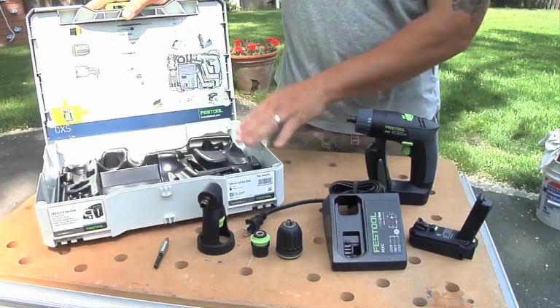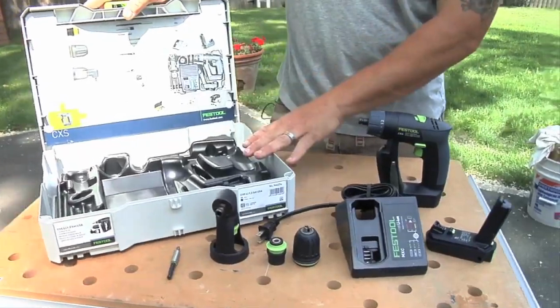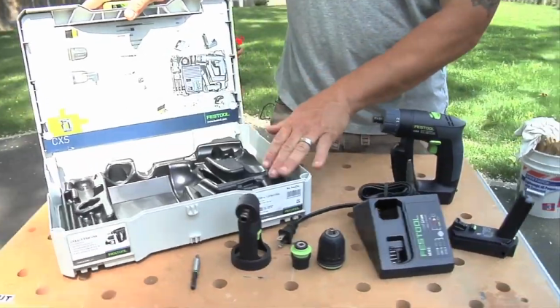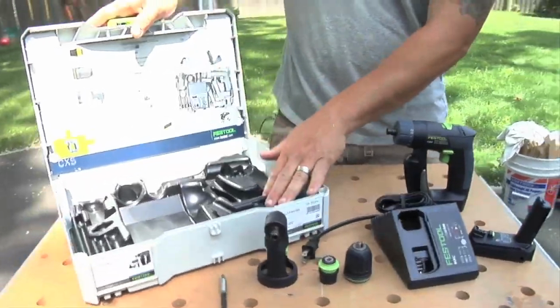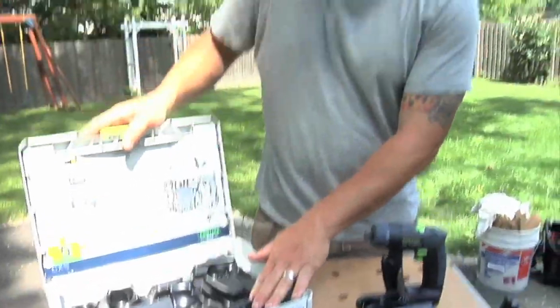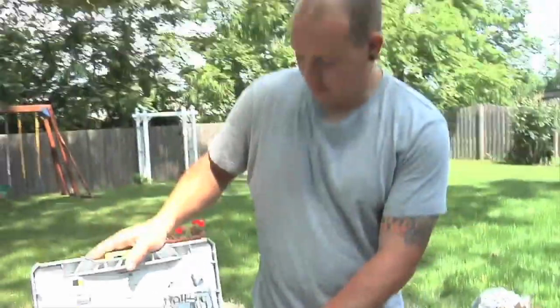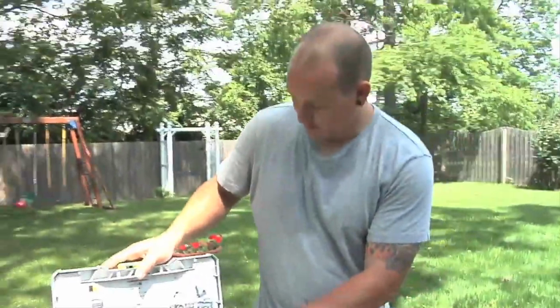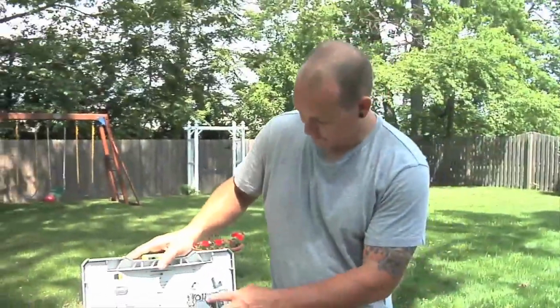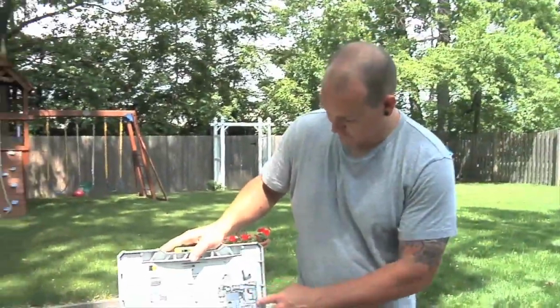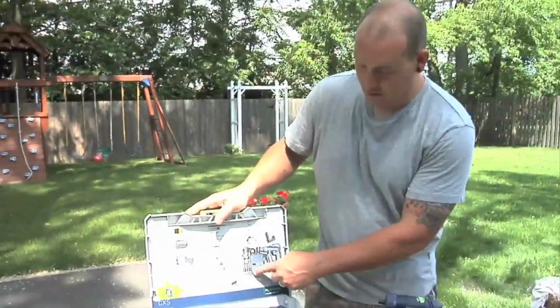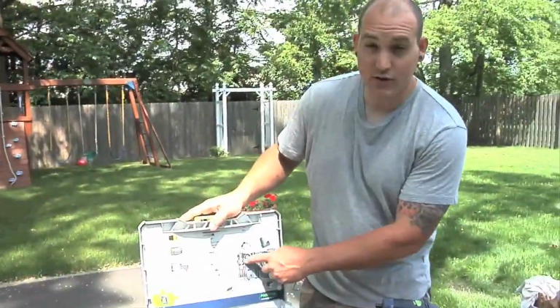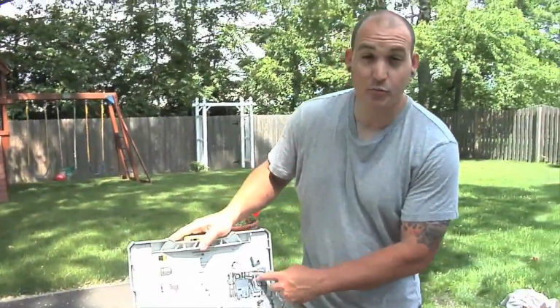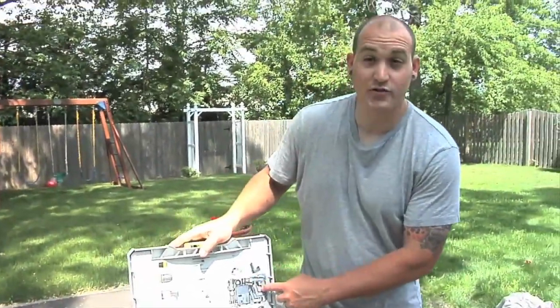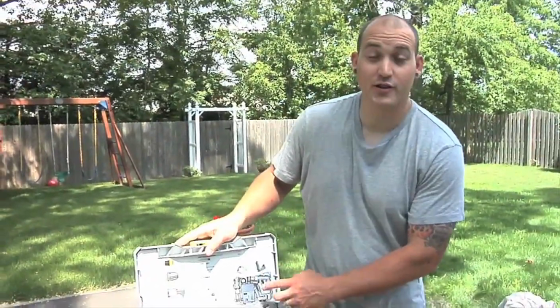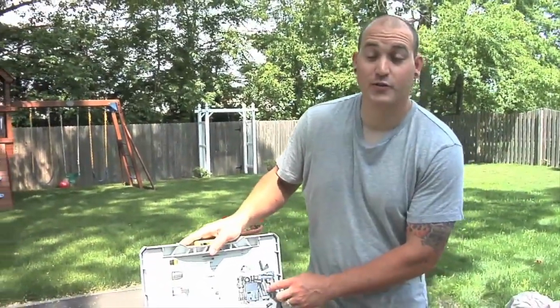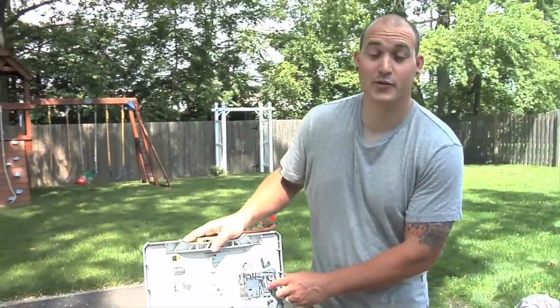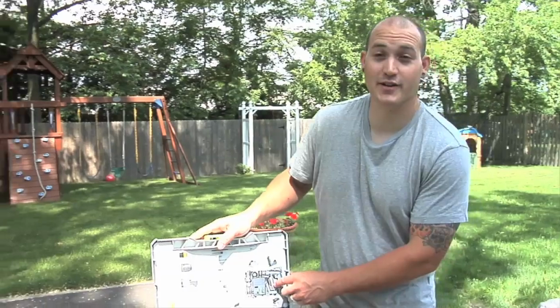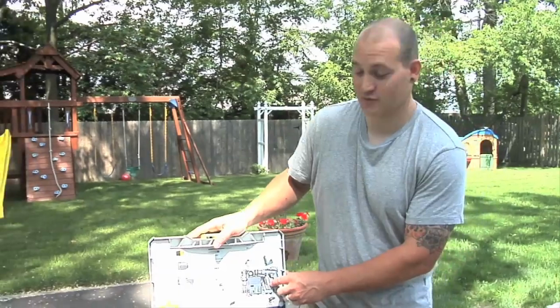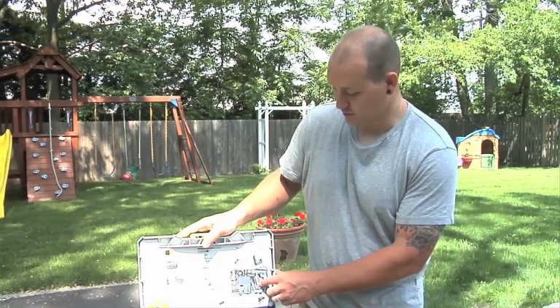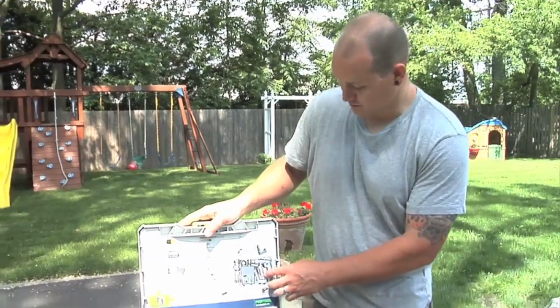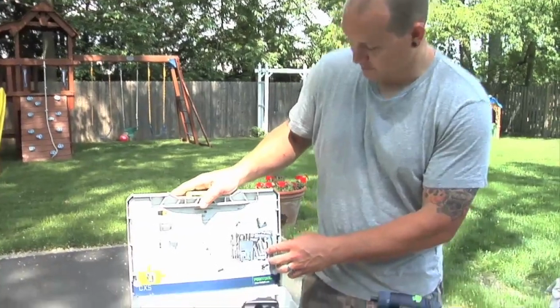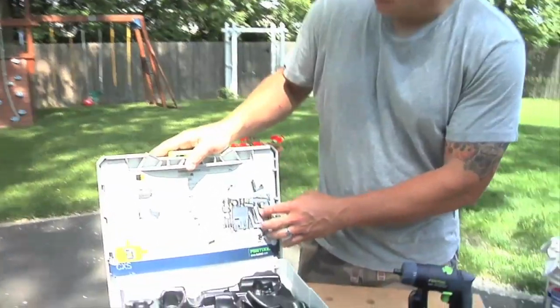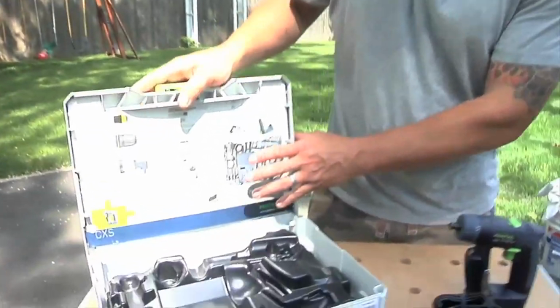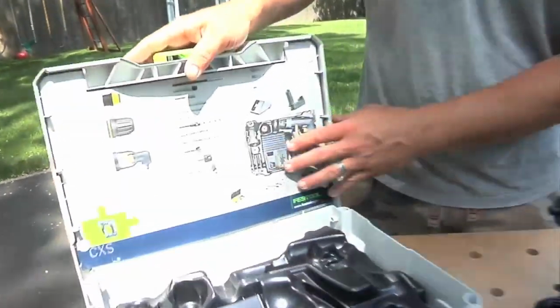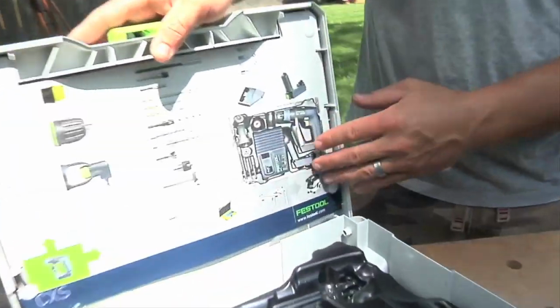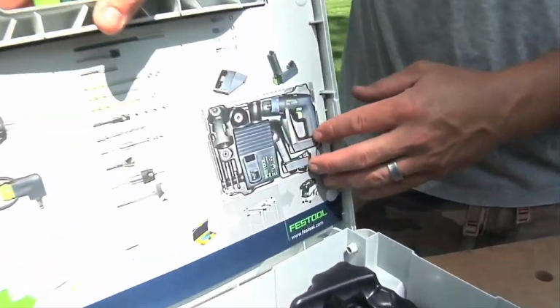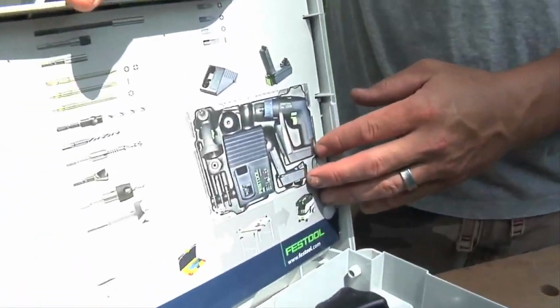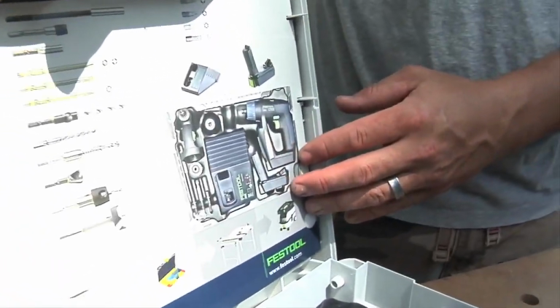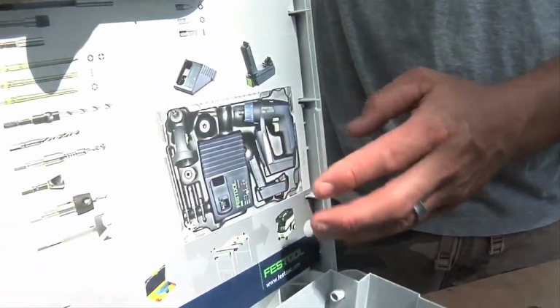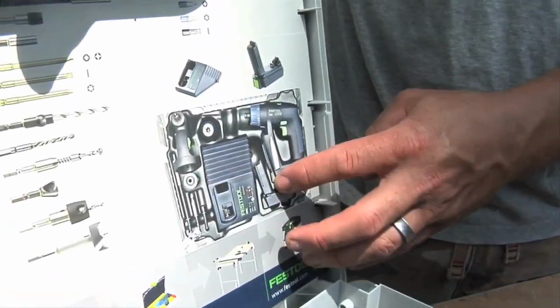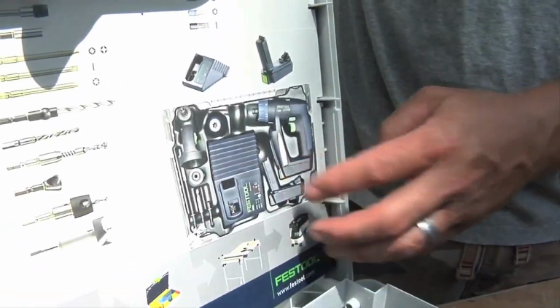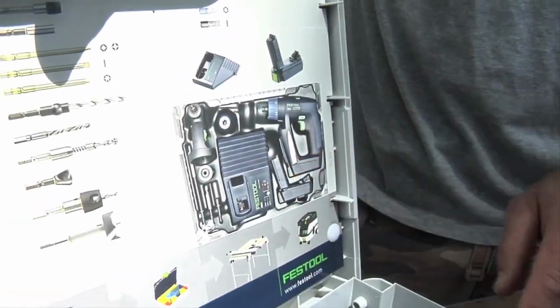One cool thing you'll notice is they started putting a little picture right on there, which is awesome. Because how many times have you had a tool and couldn't figure out how to put it all back together? It's right there.